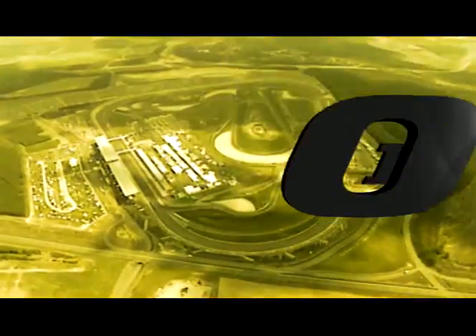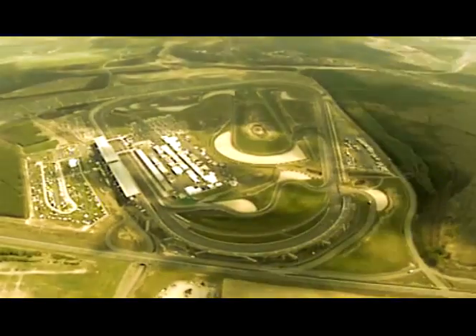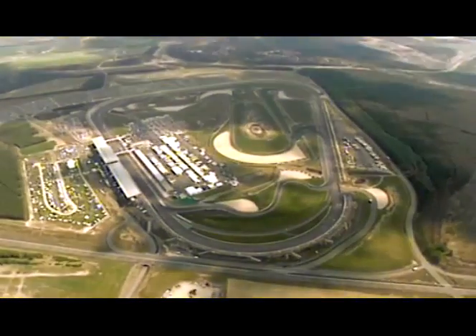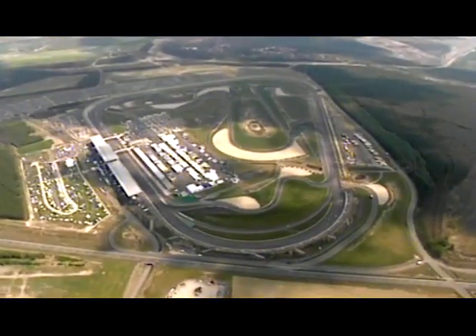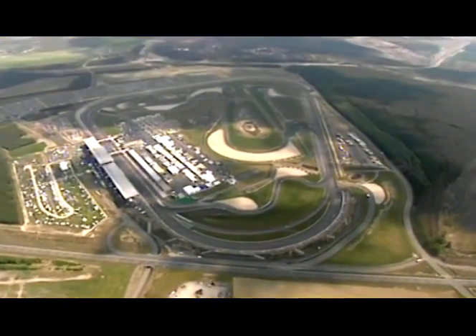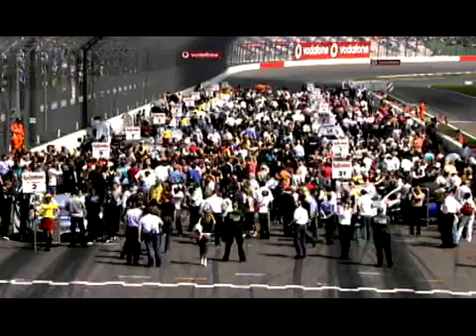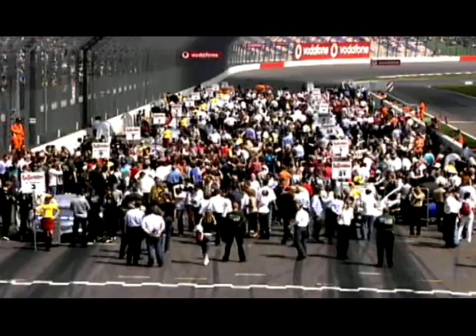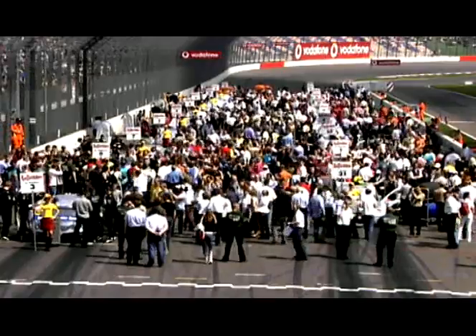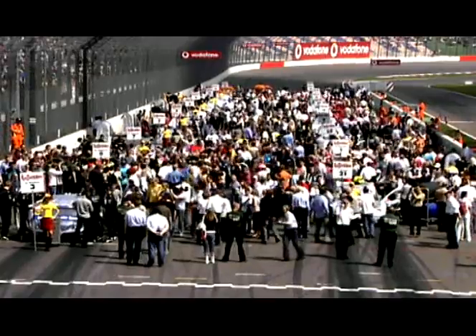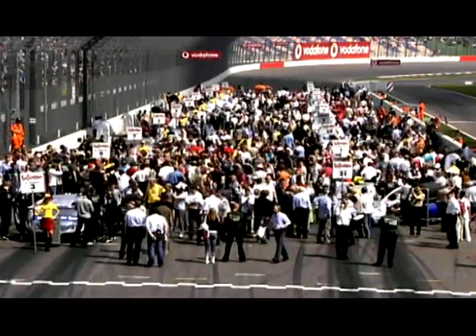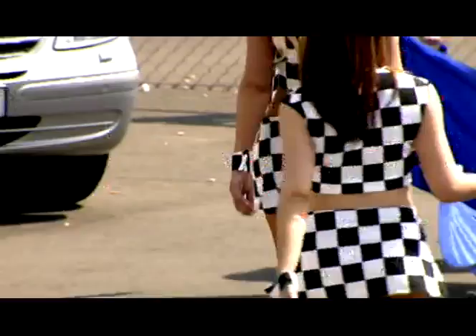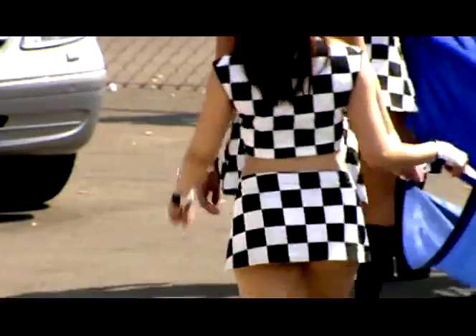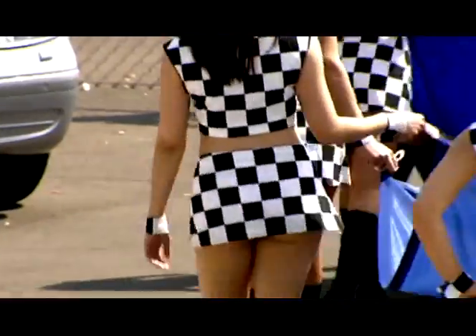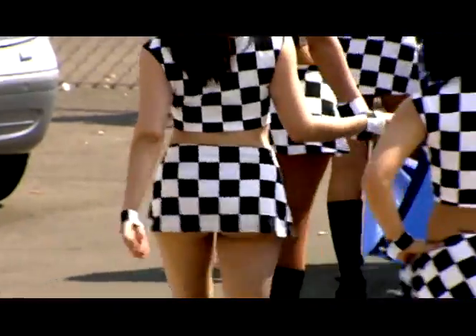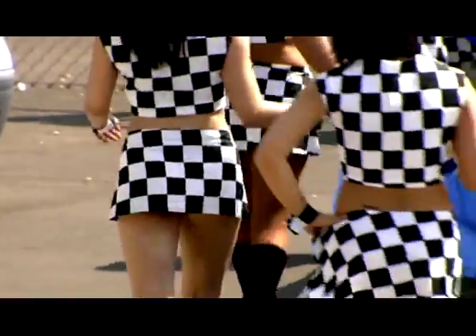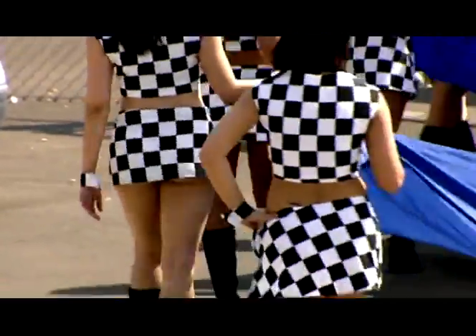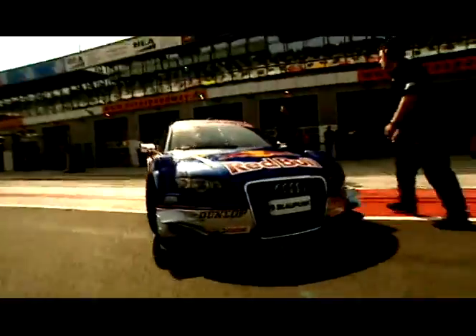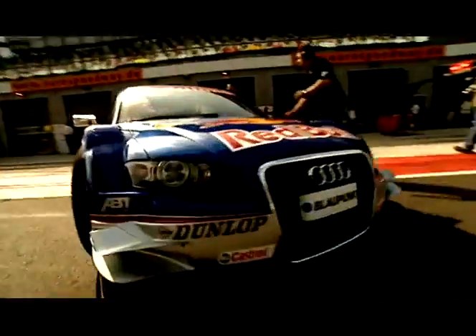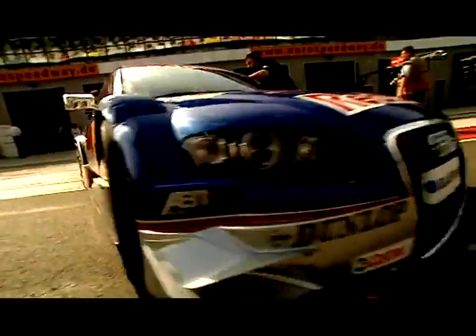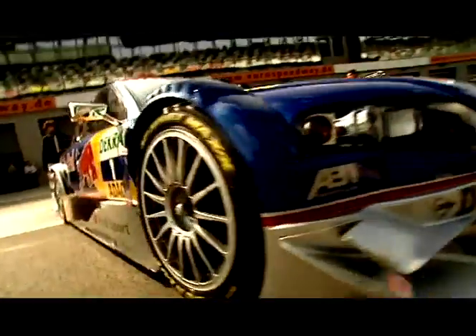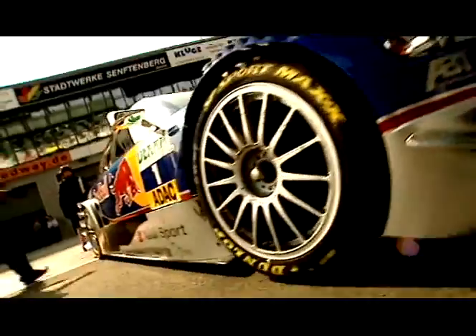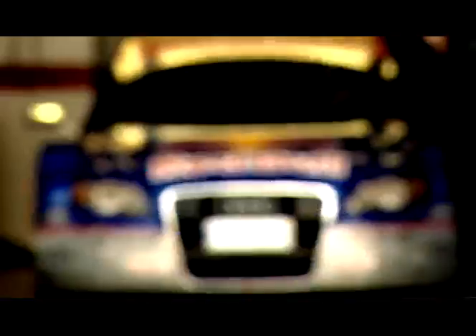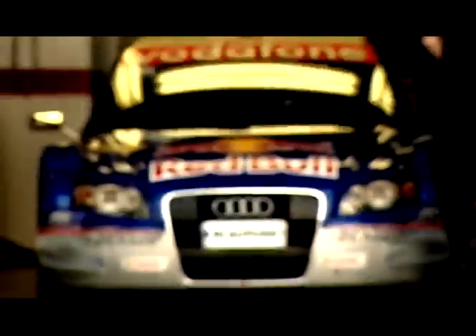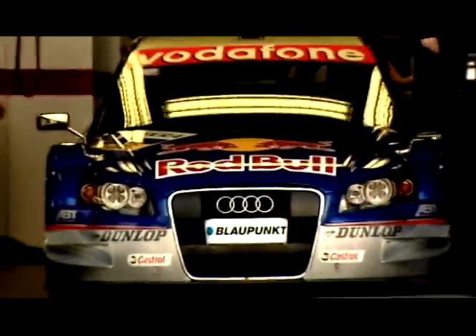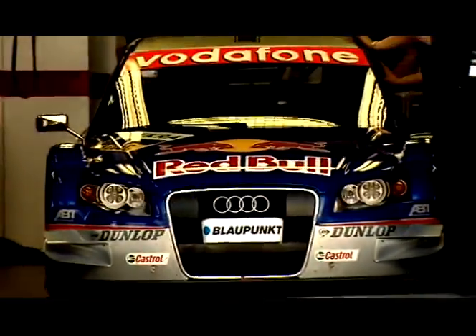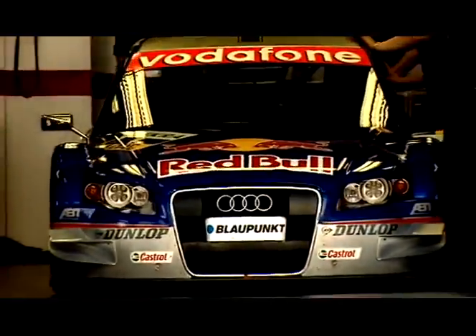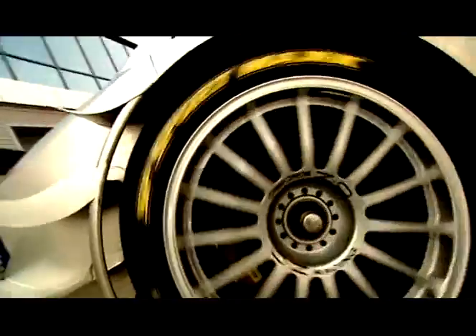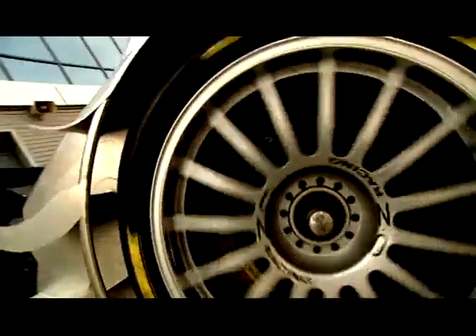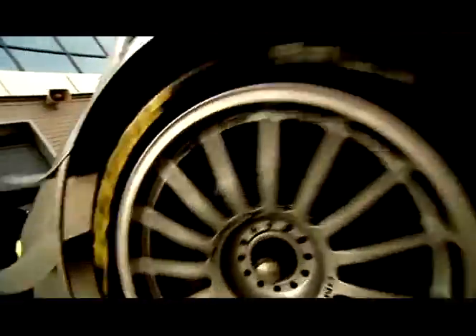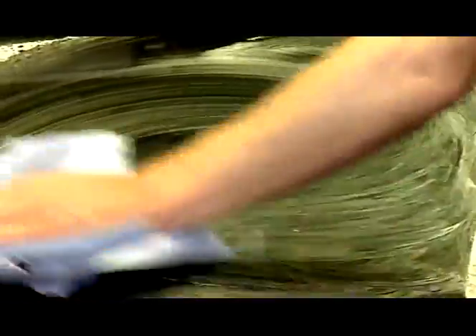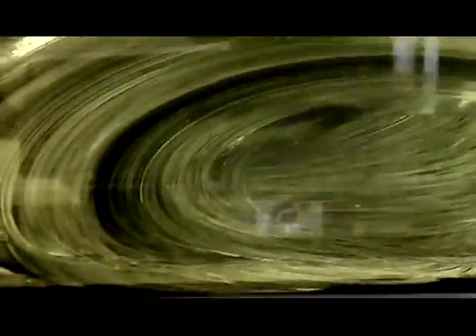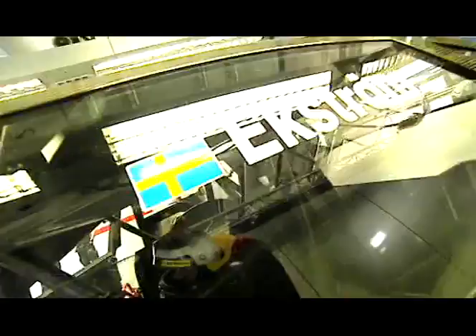Today, the DTM is one of our most important testing grounds. Why the DTM? Because here, we use vehicles which are closer to common high-performance cars than anywhere else in motorsport.